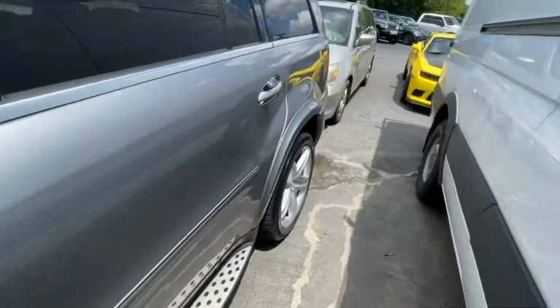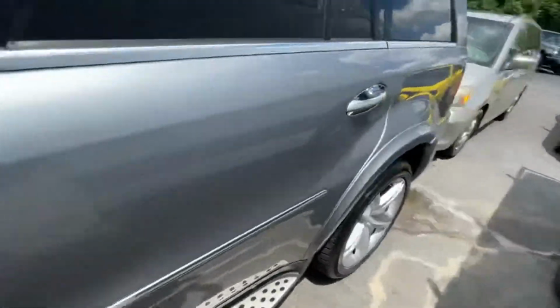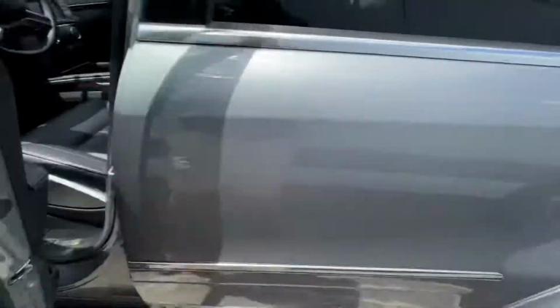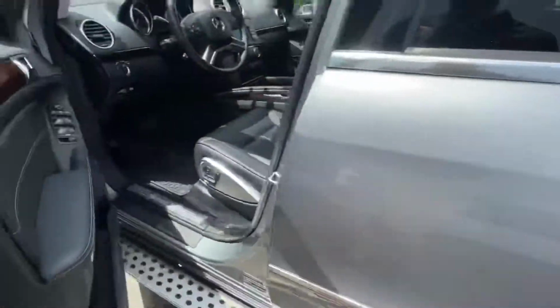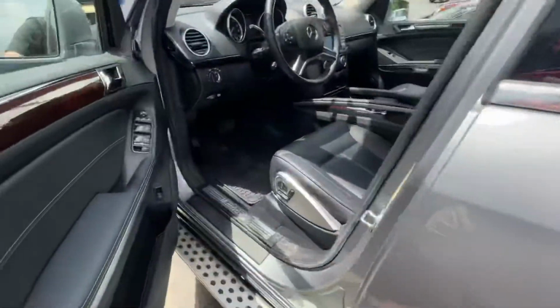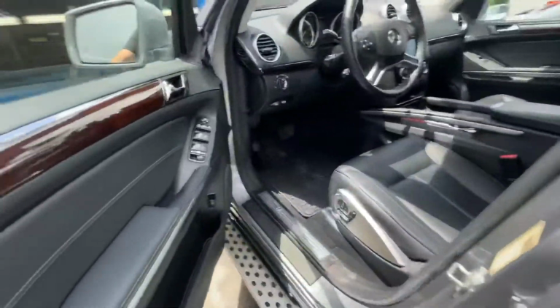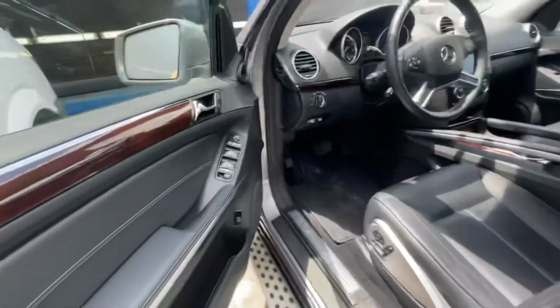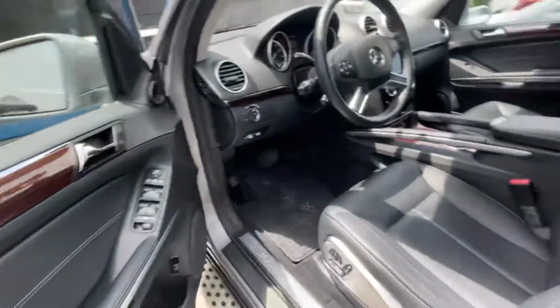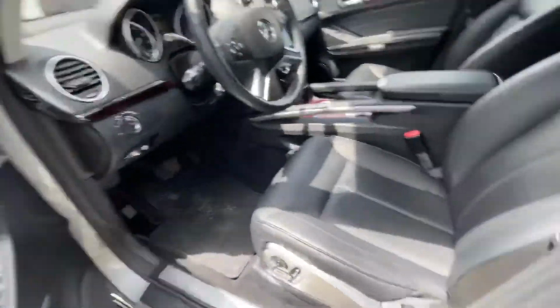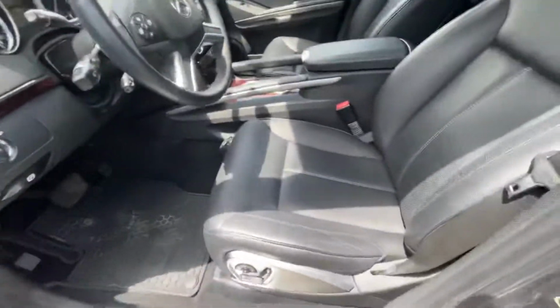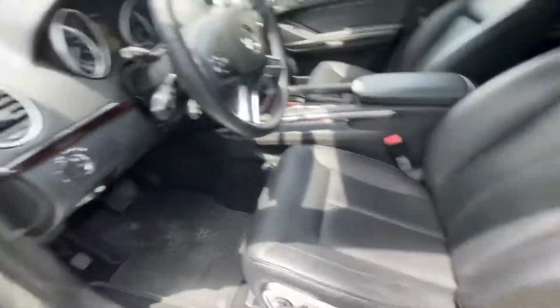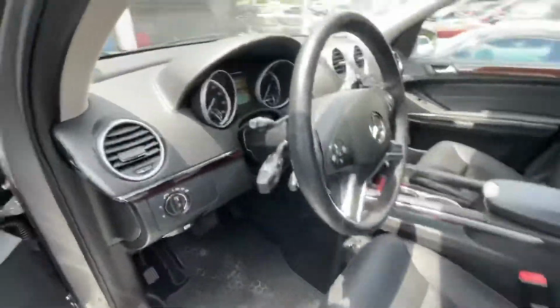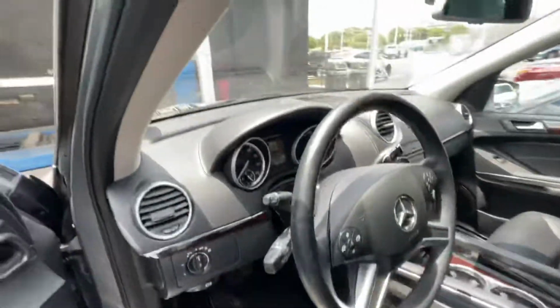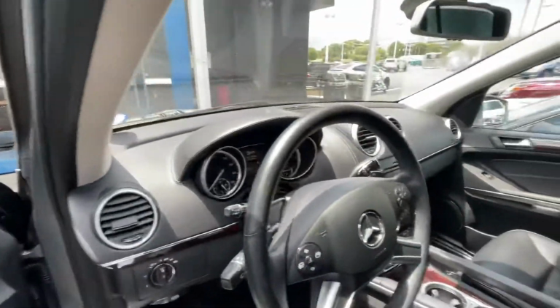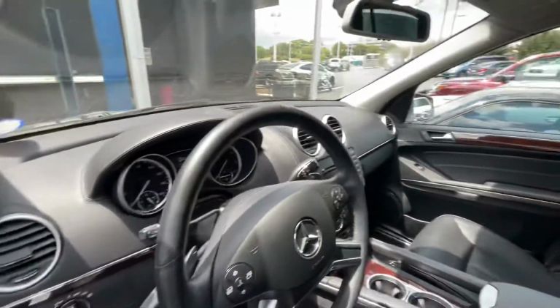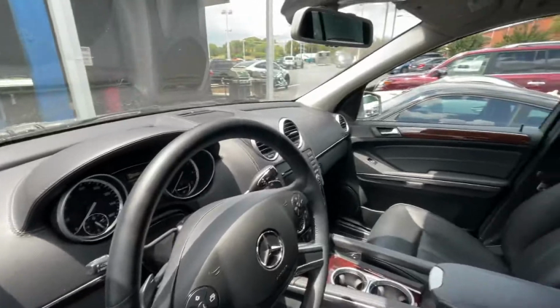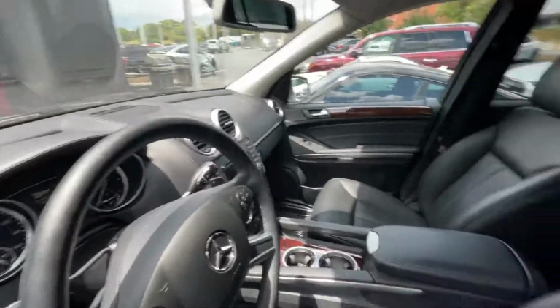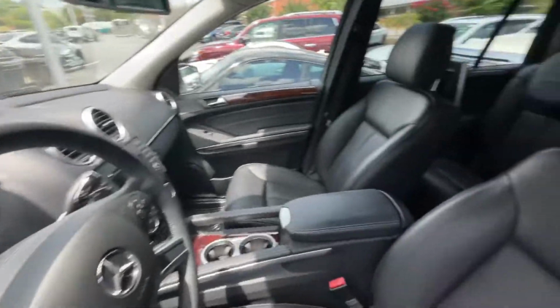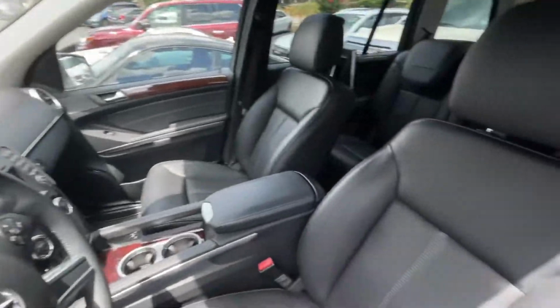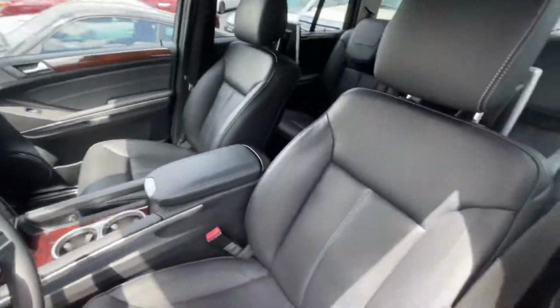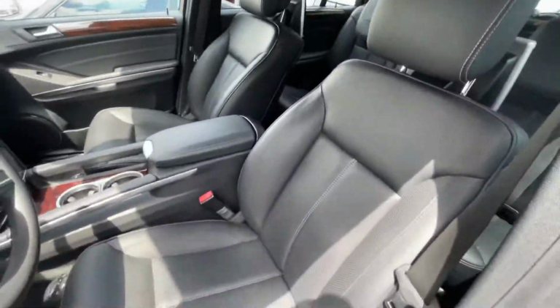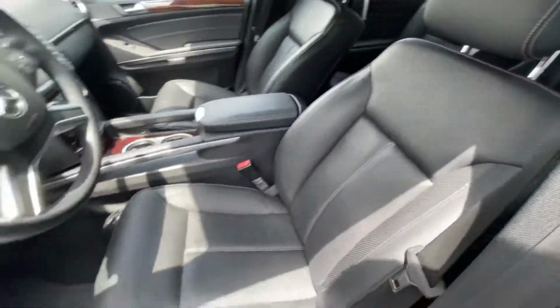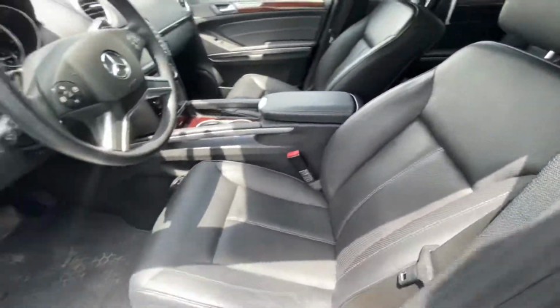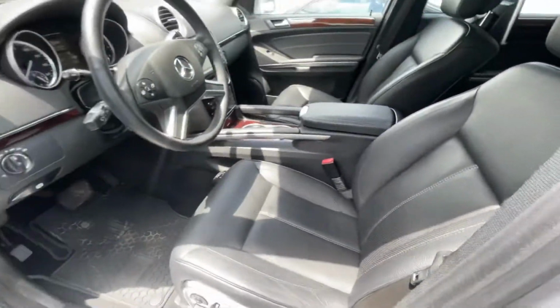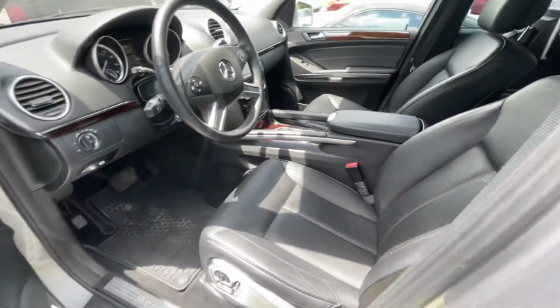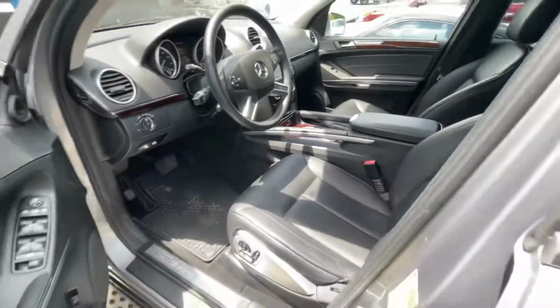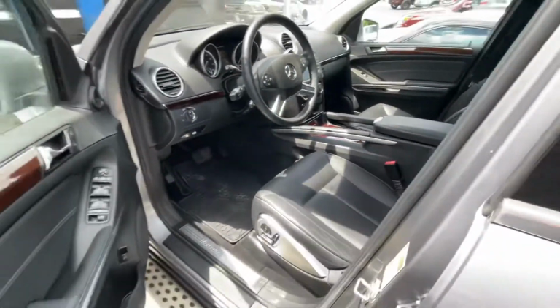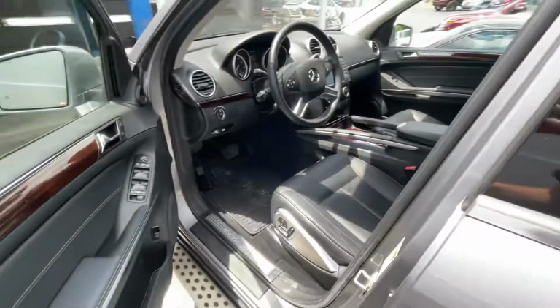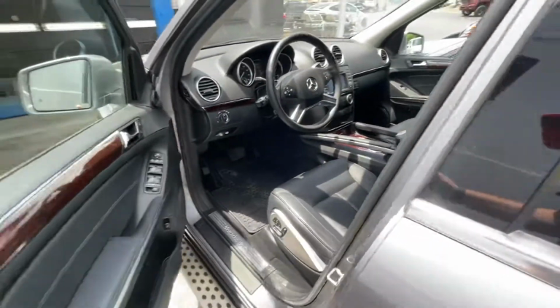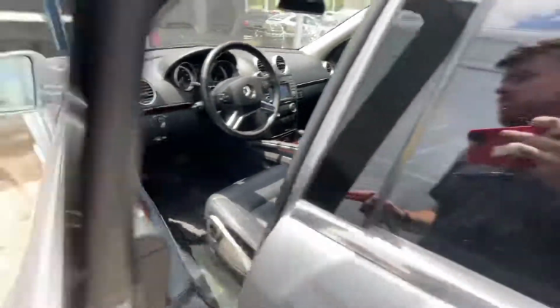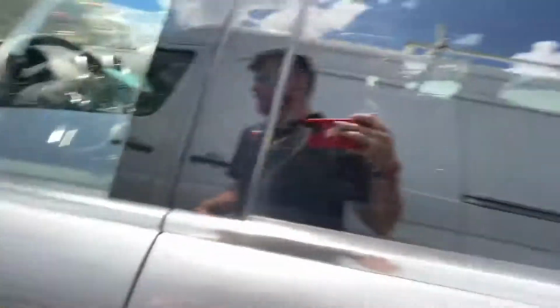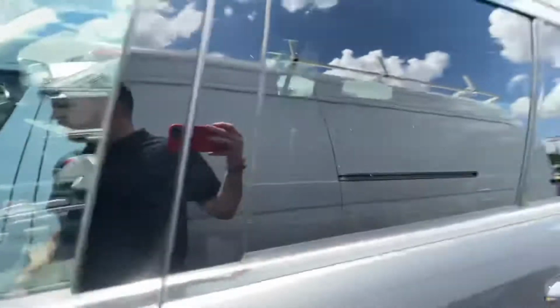The interior looks really good. Overall, it's in really good shape.